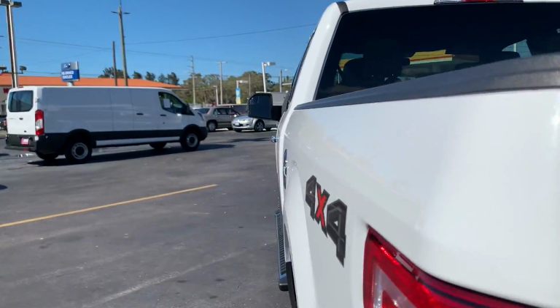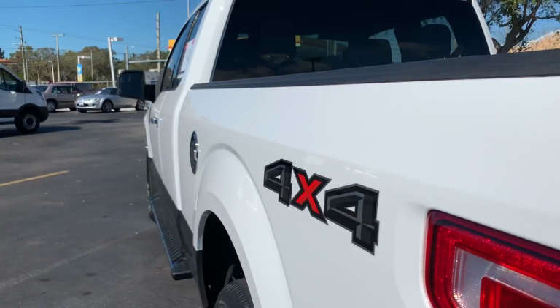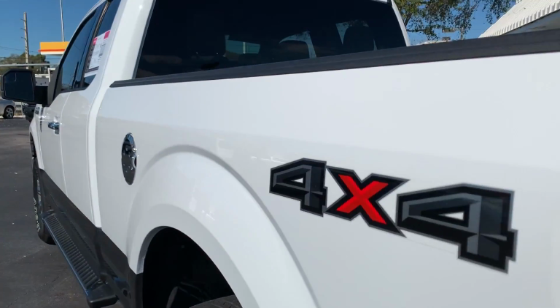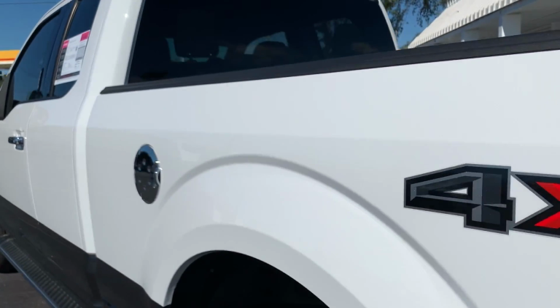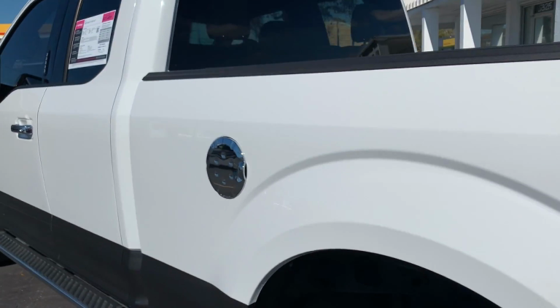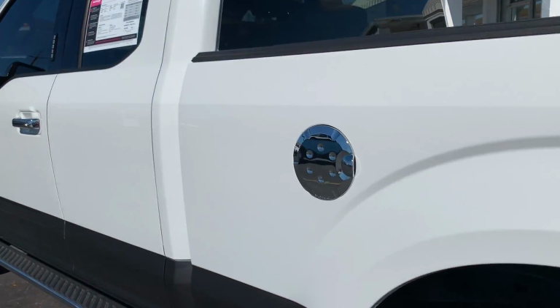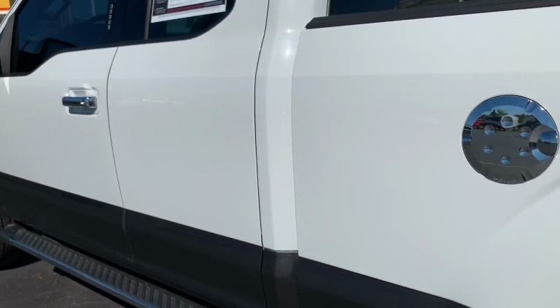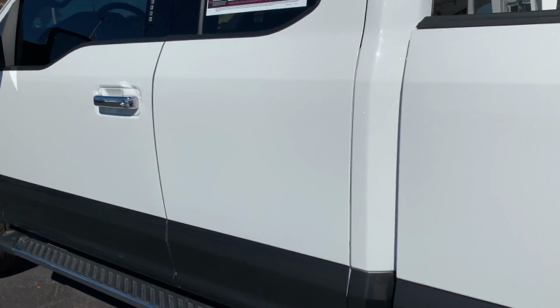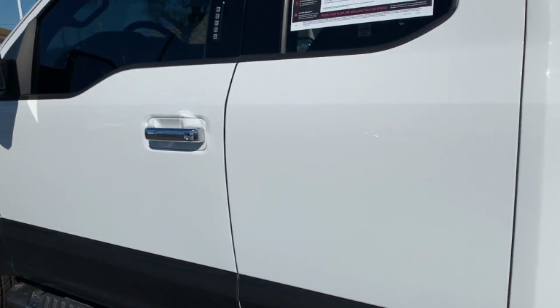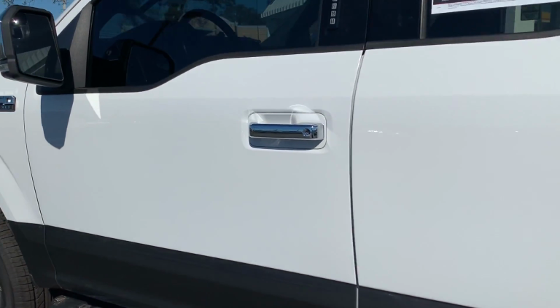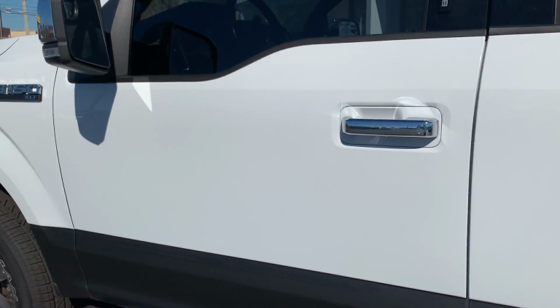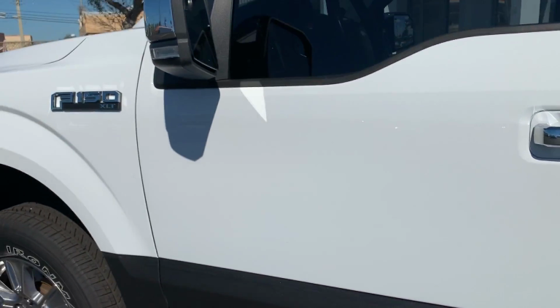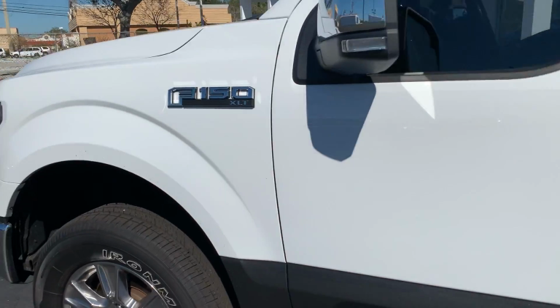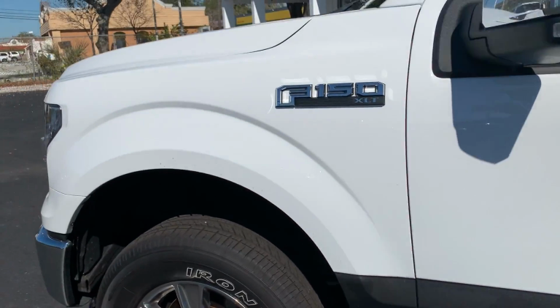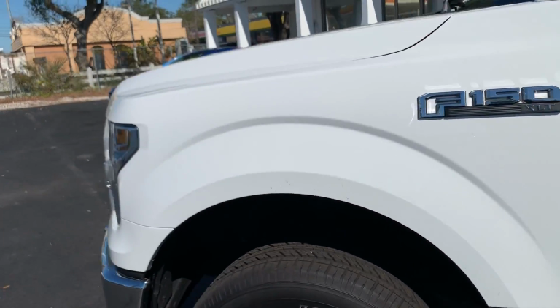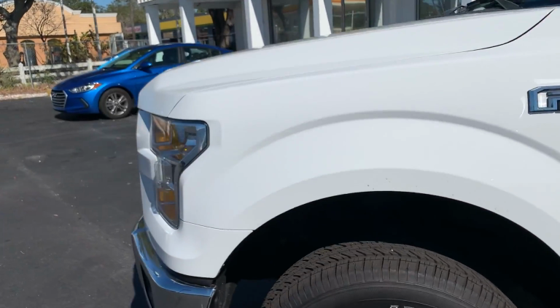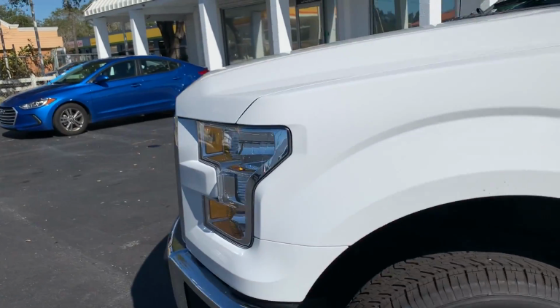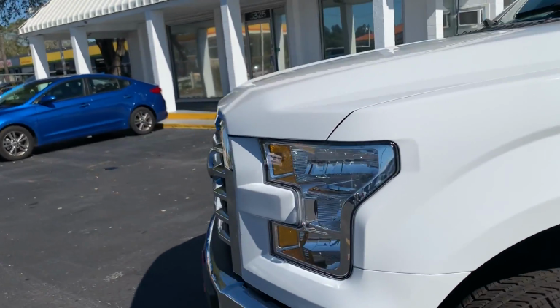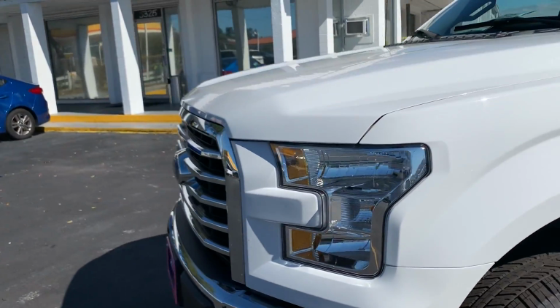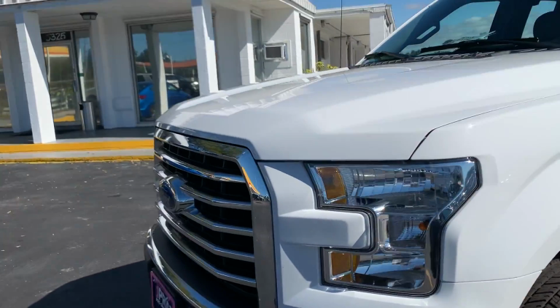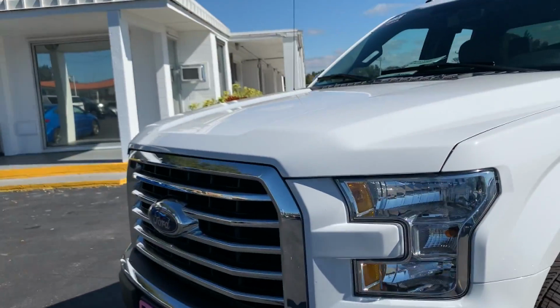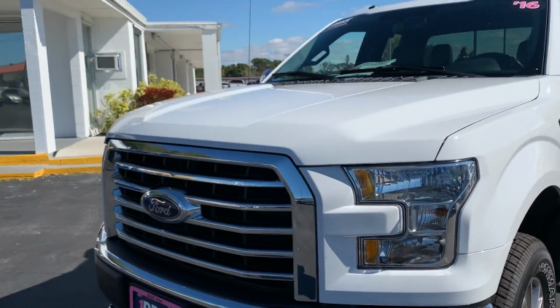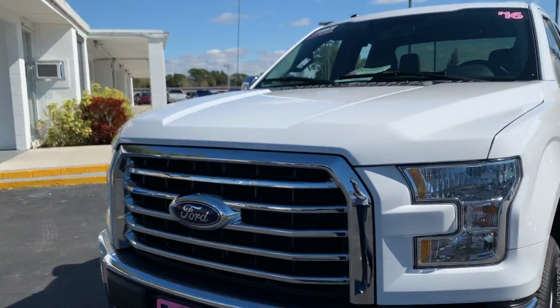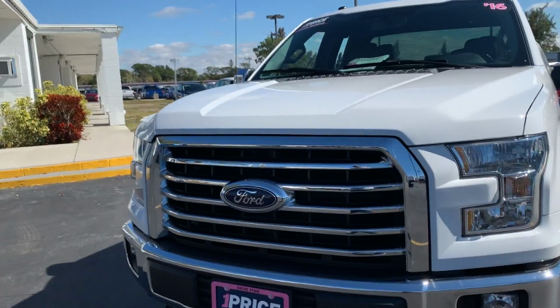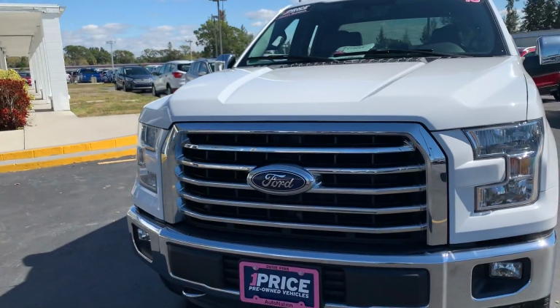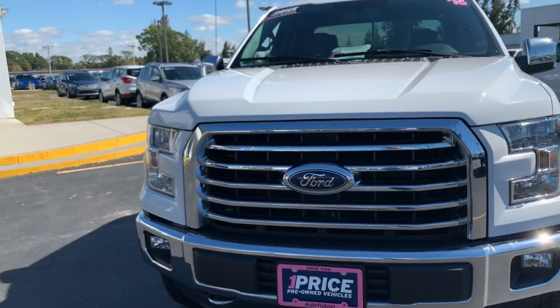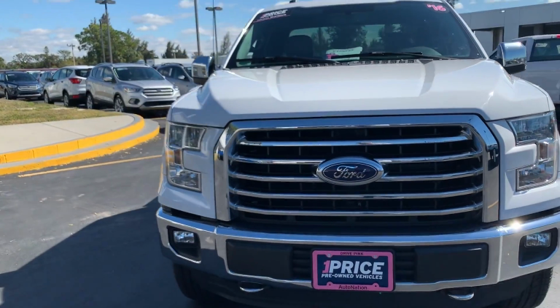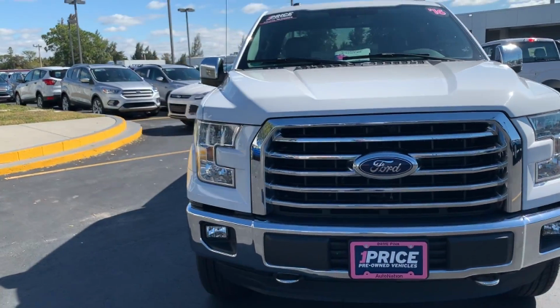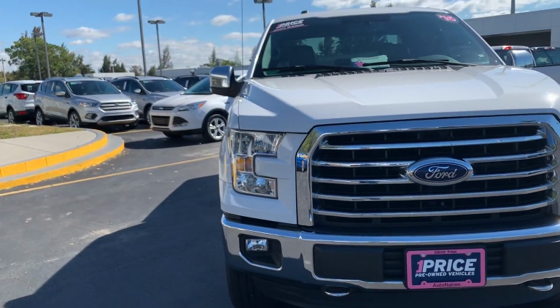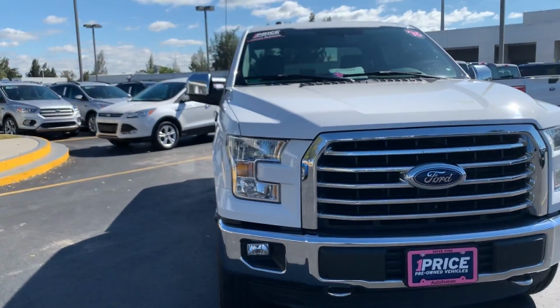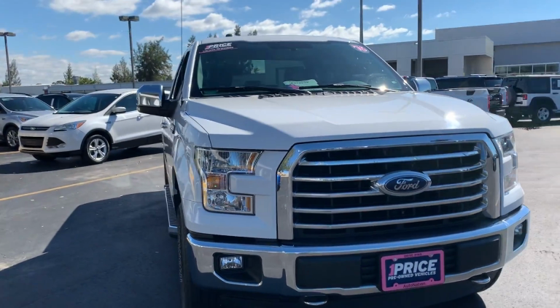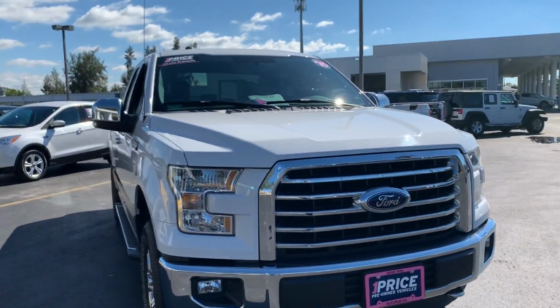This vehicle's four-wheel drive, powered by a 5-liter V8 engine, so it's got power. Like all AutoNation vehicles, AutoNation Ford Bradenton has a five-day, 250-mile money-back guarantee.